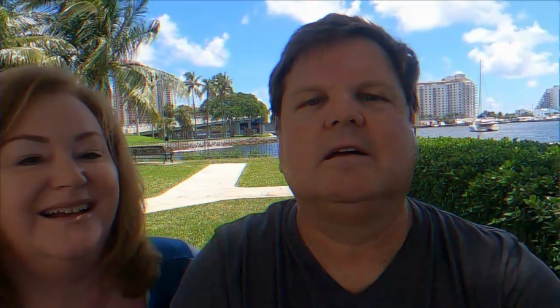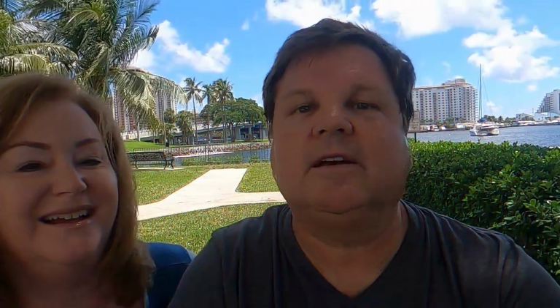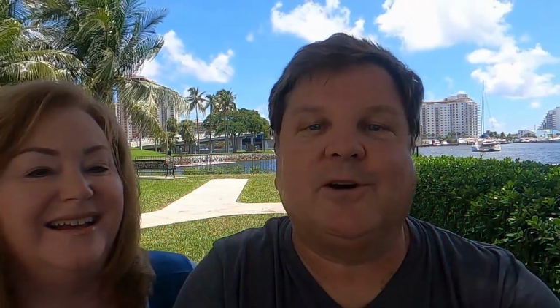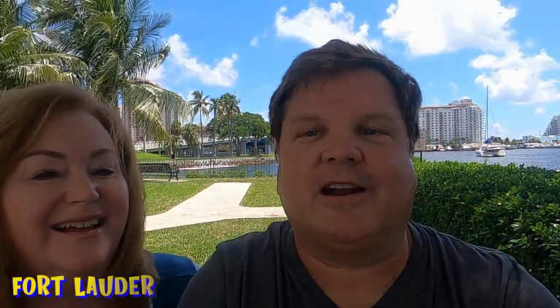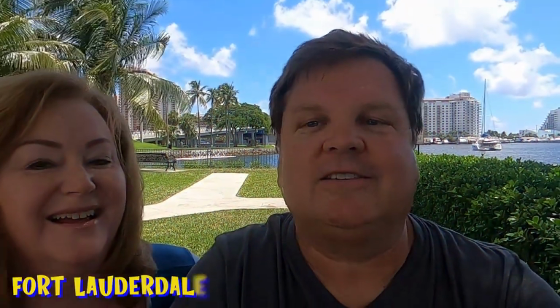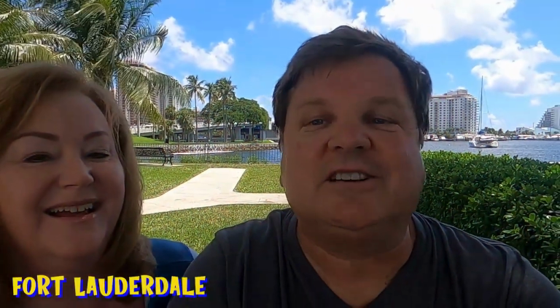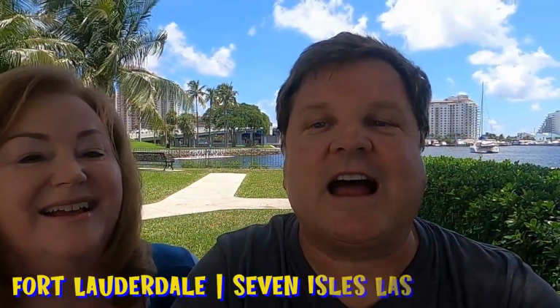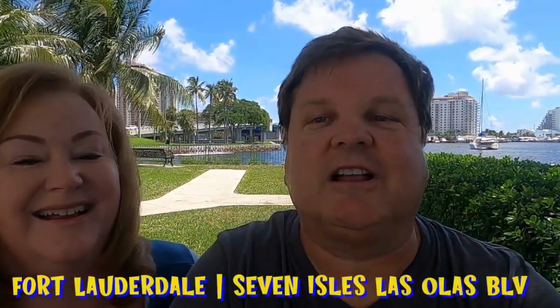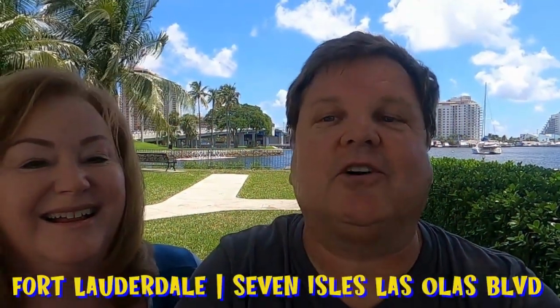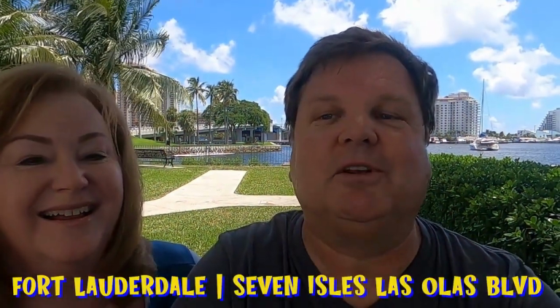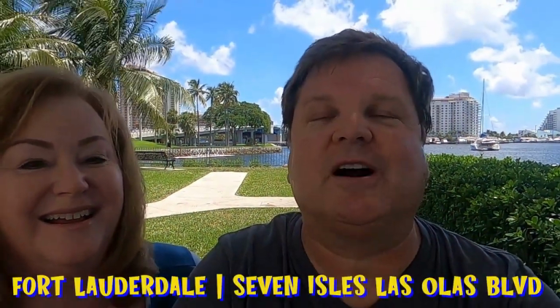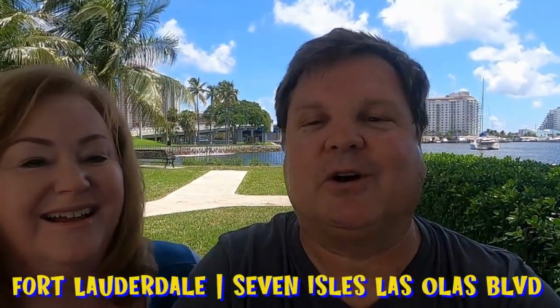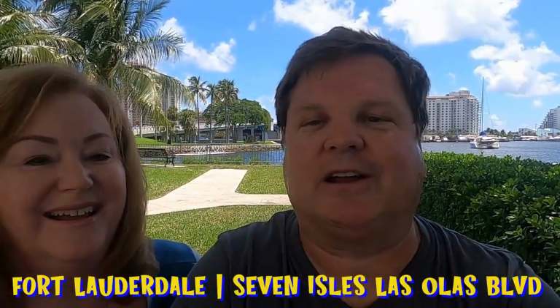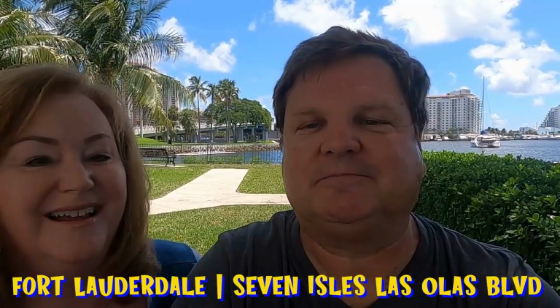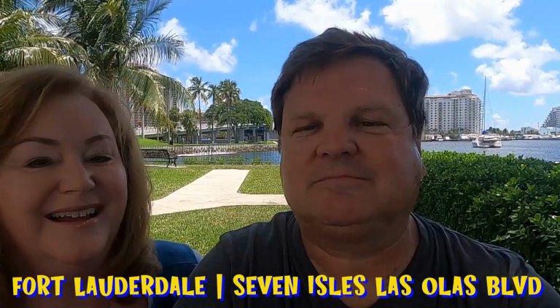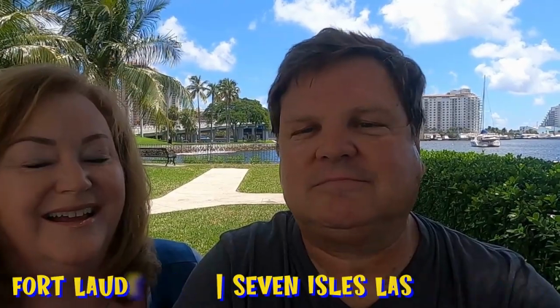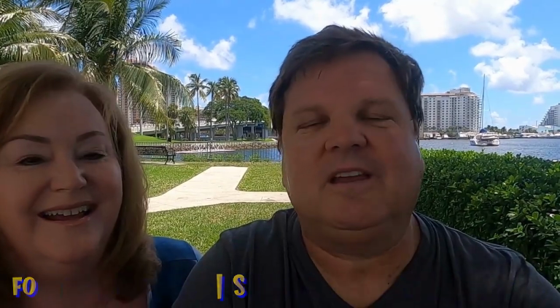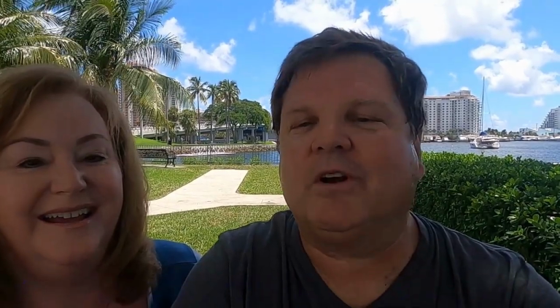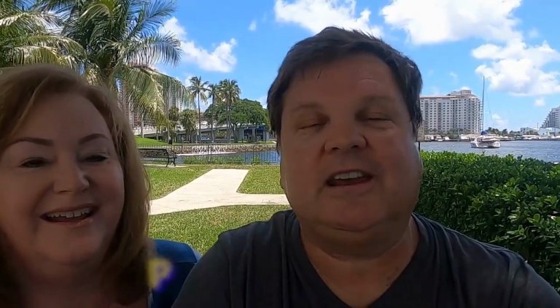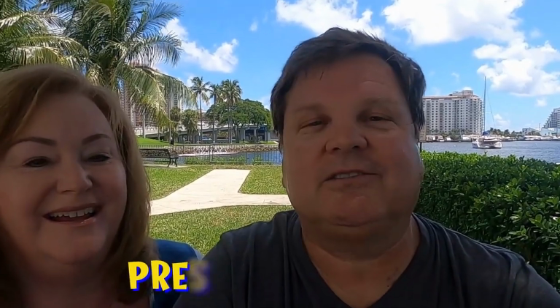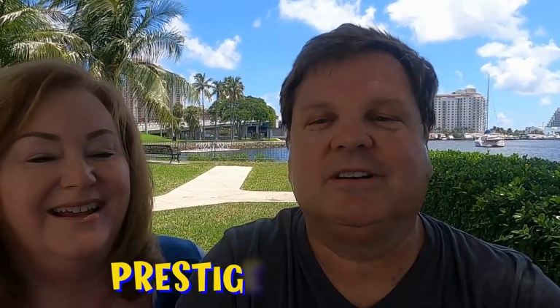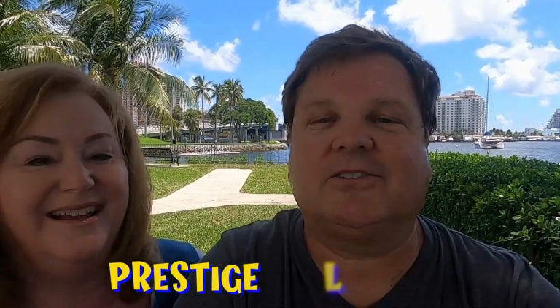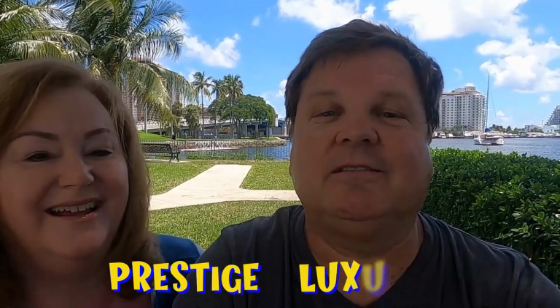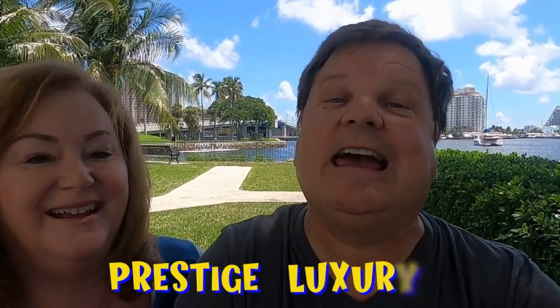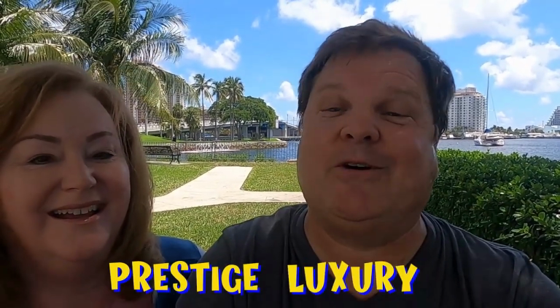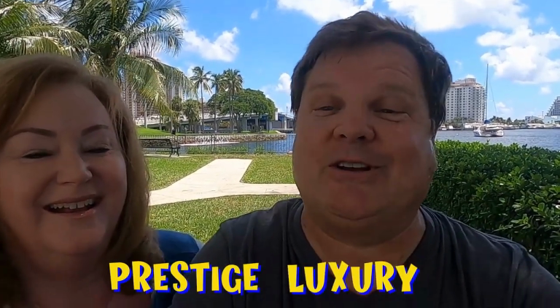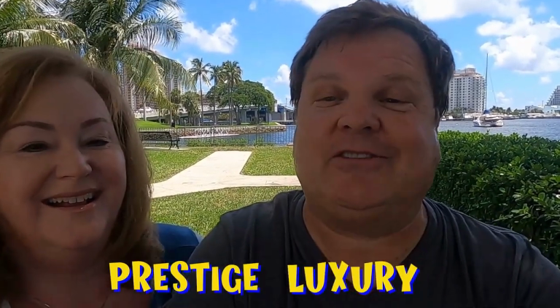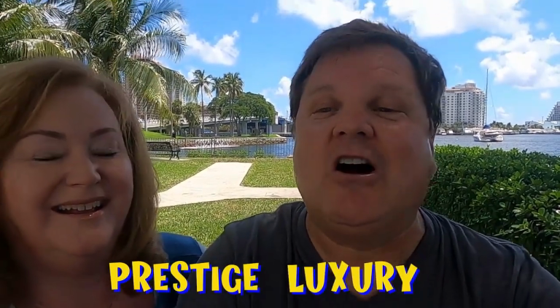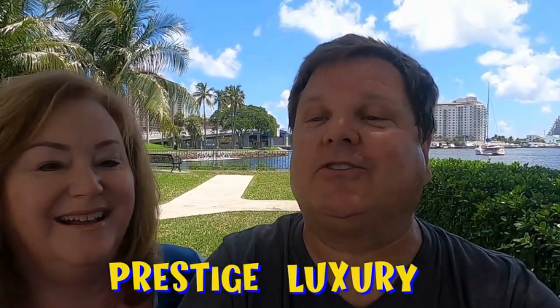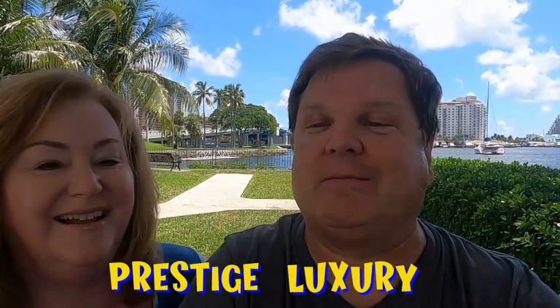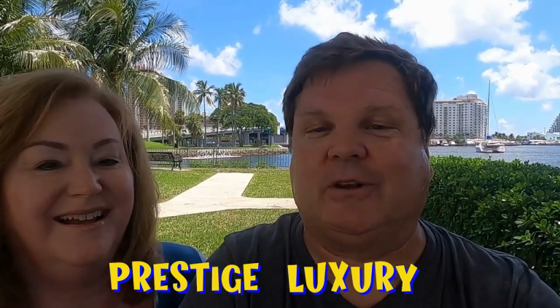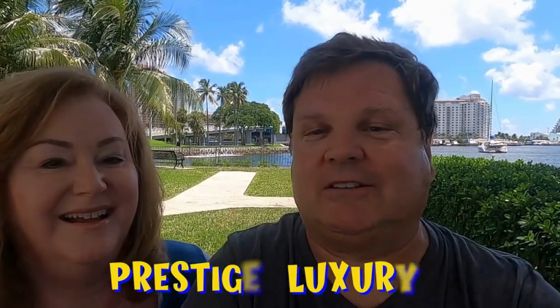Living in Fort Lauderdale, Seven Isles, Las Olas Boulevard, Fort Lauderdale. Prestige, luxury, and of course location all describe Las Olas Isles.